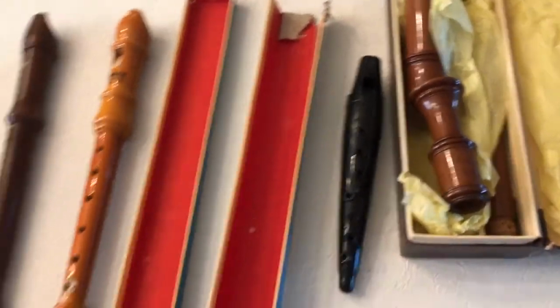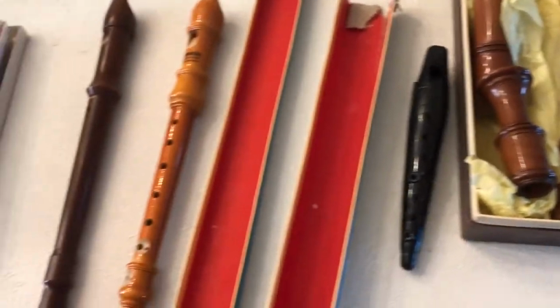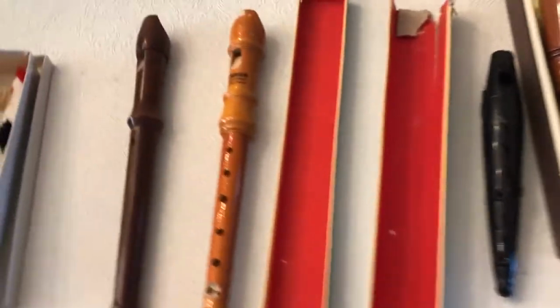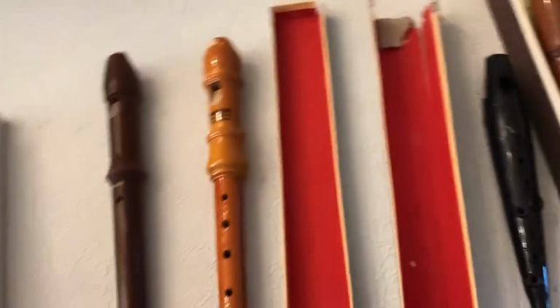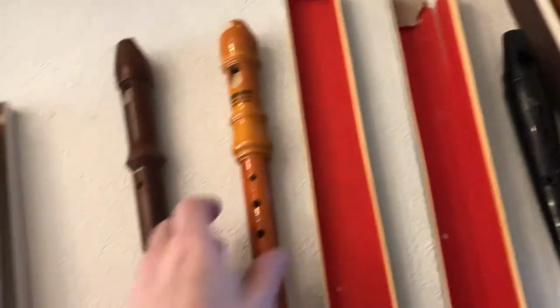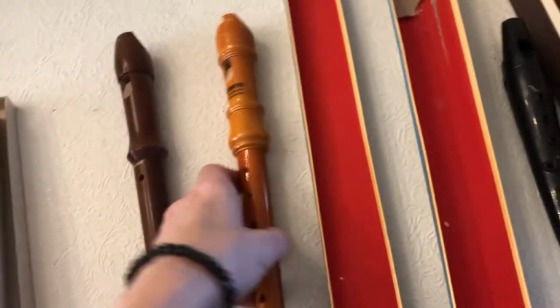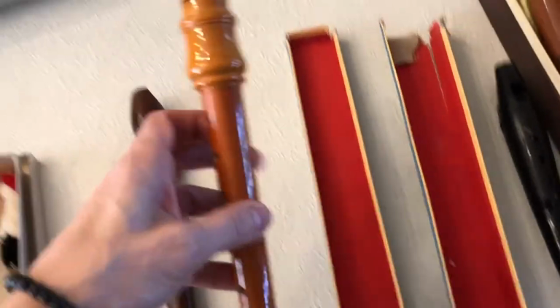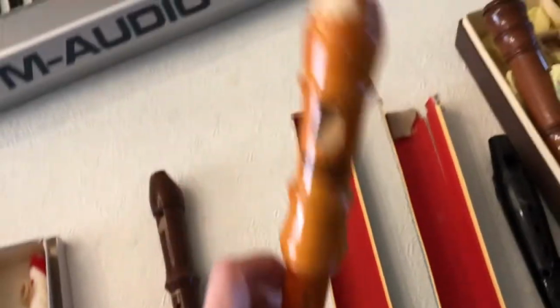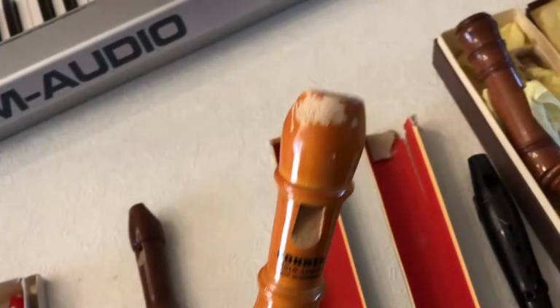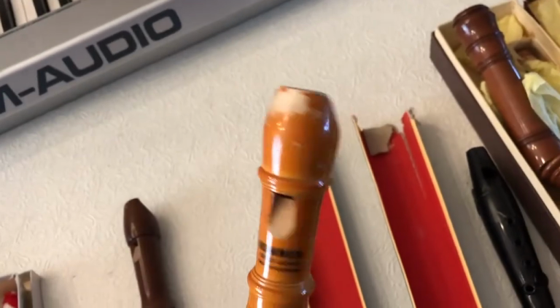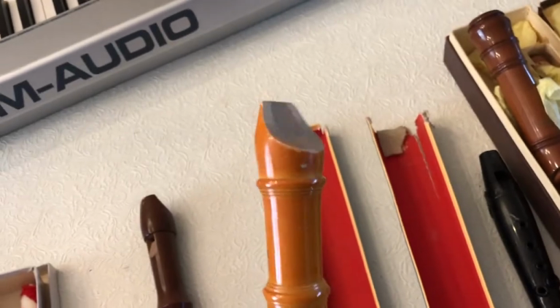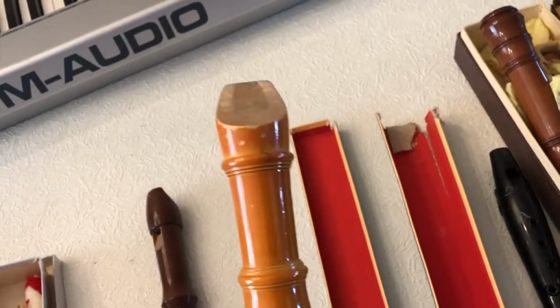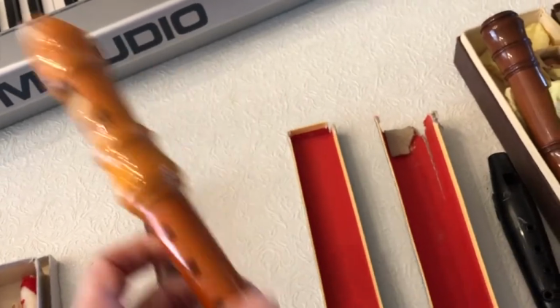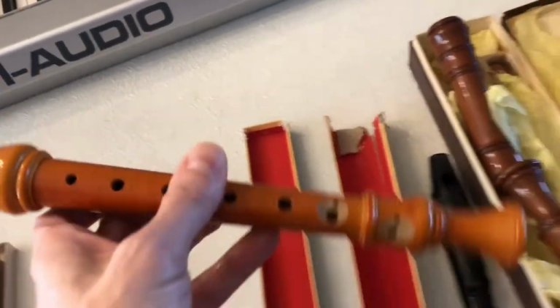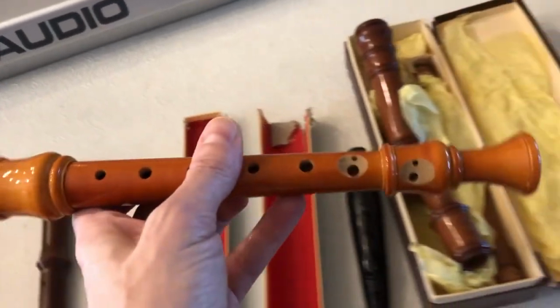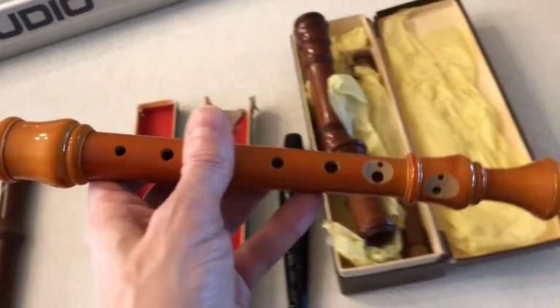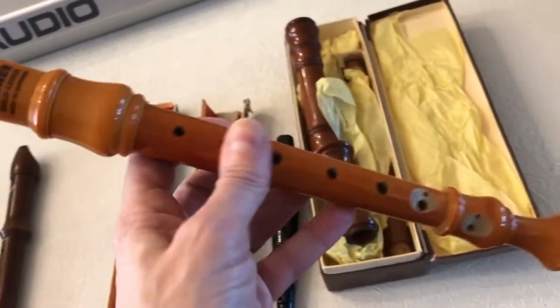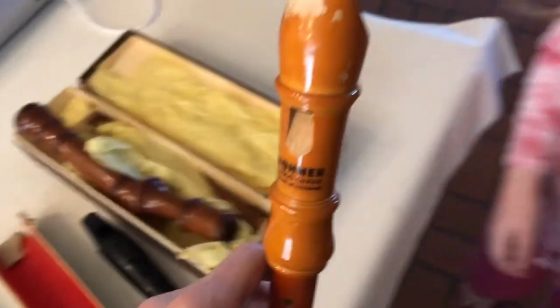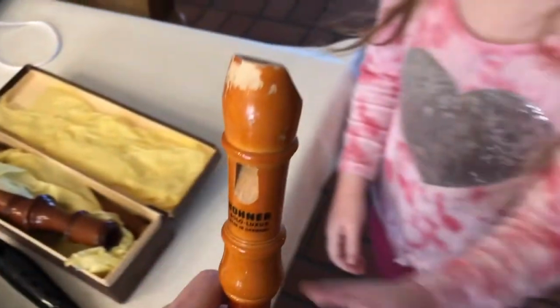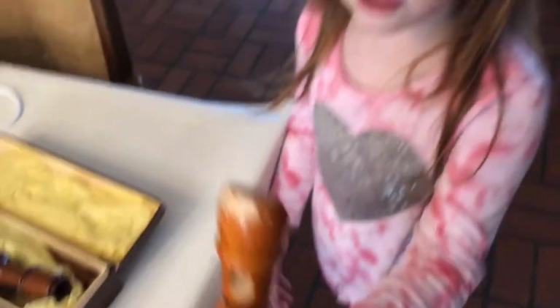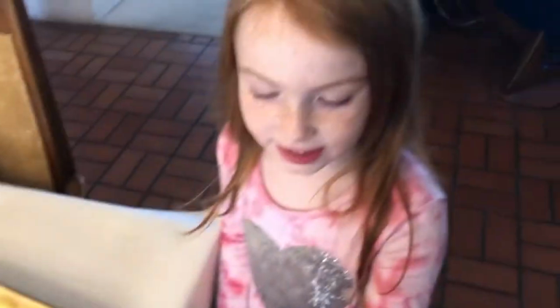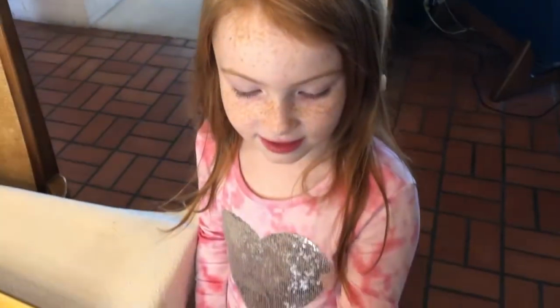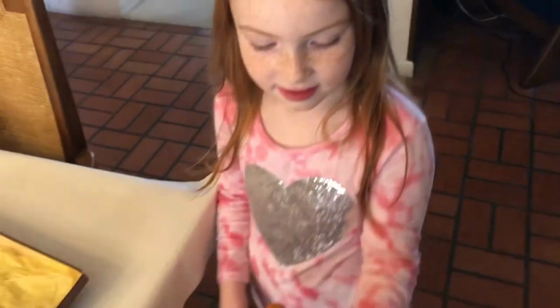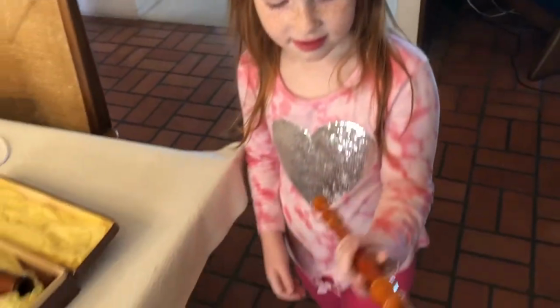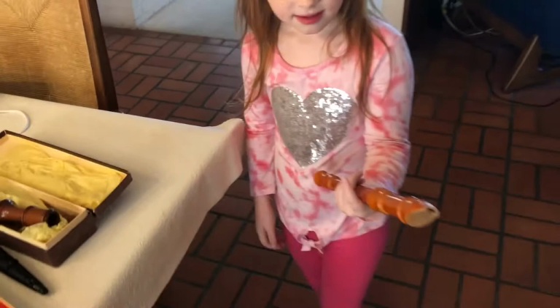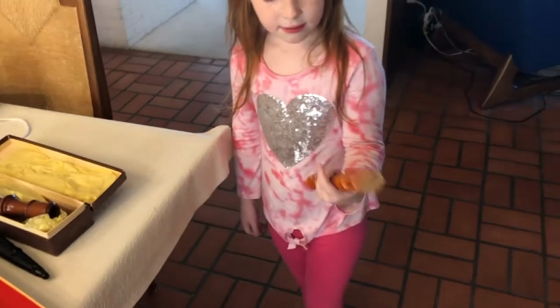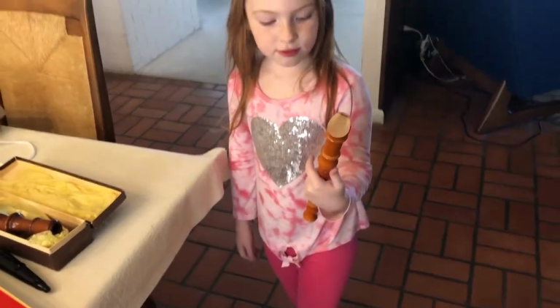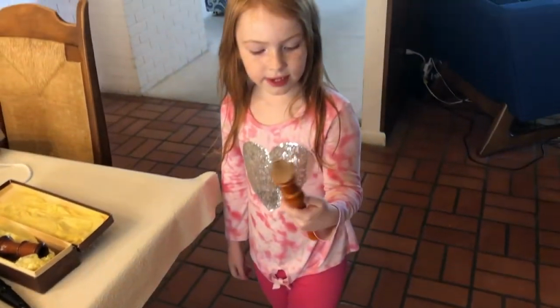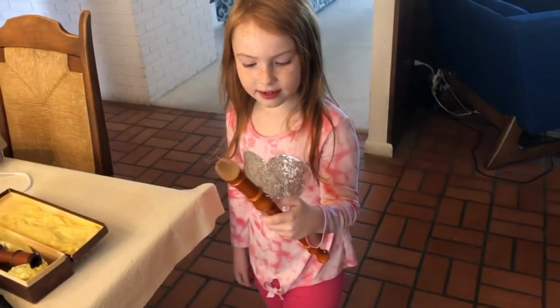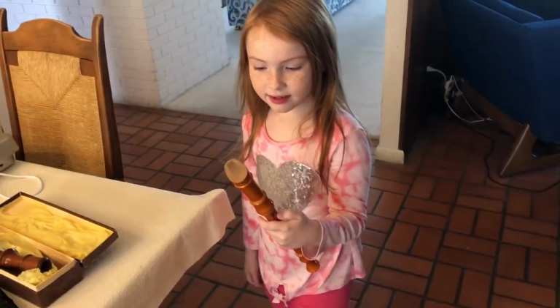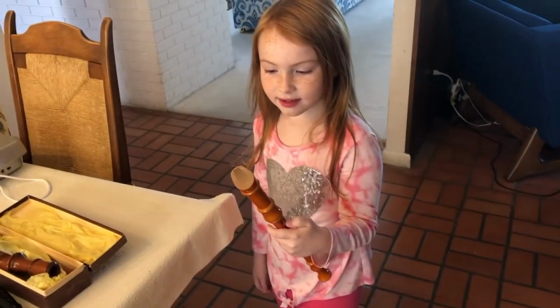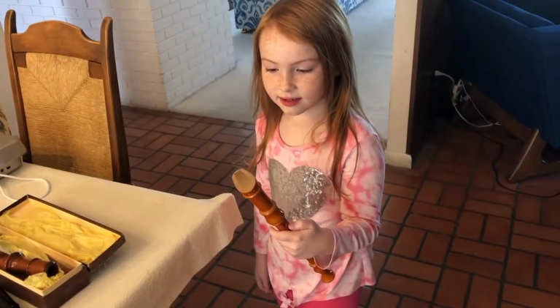The woodwinds are pretty safe. This one I just cleaned because Grandma was playing it. Yeah, I can see you just cleaned it. It's nice and shiny. How did you clean it? With sanitizer.